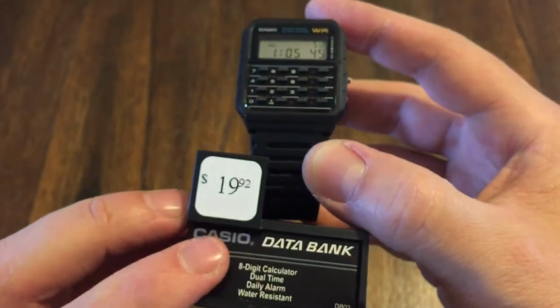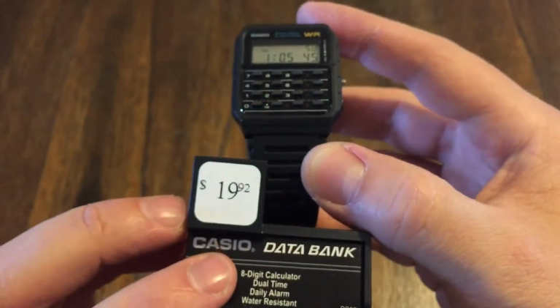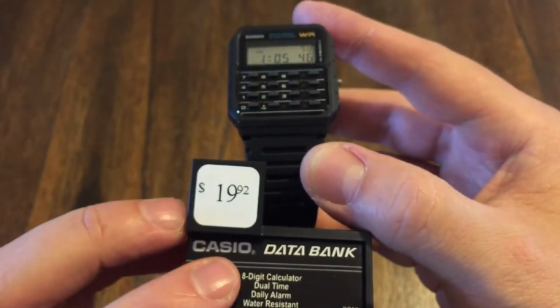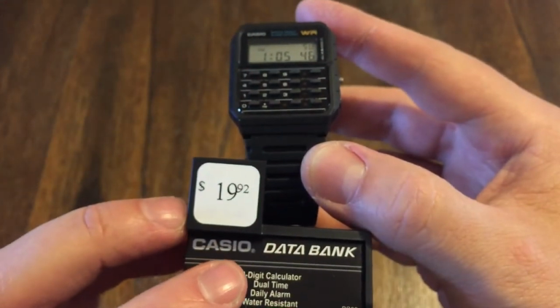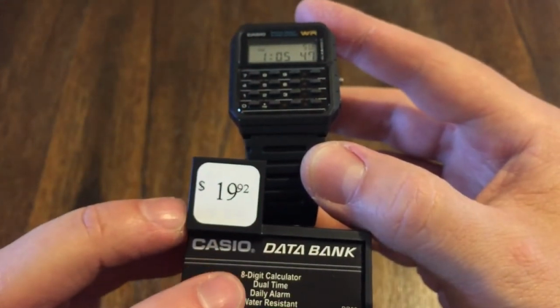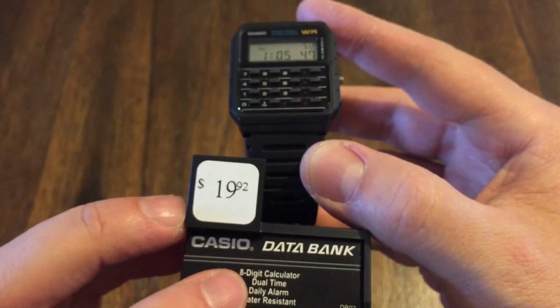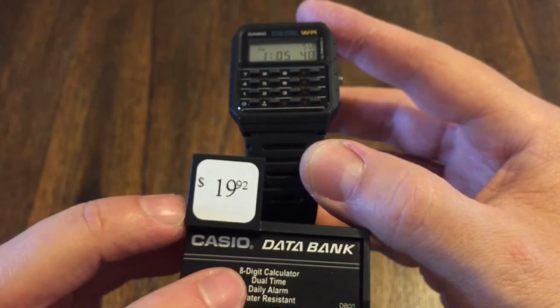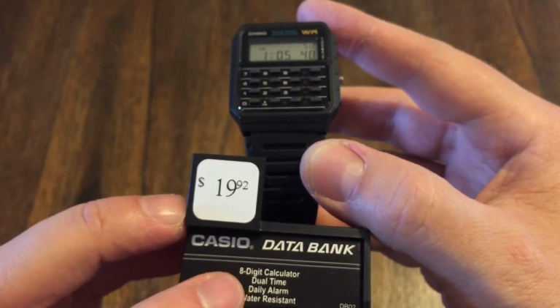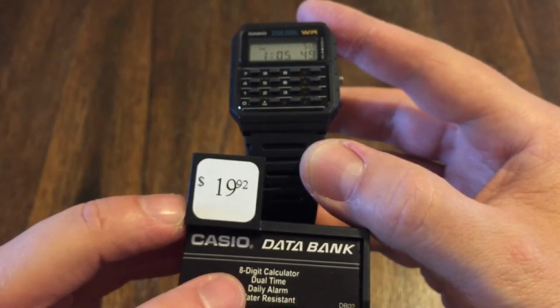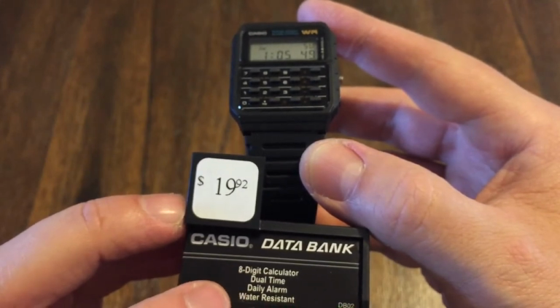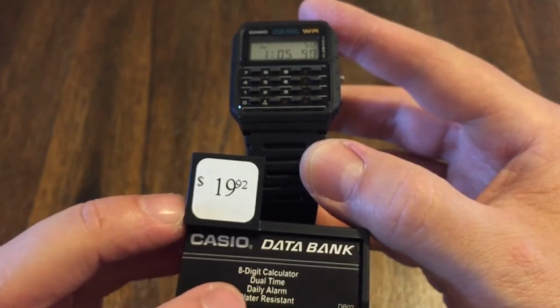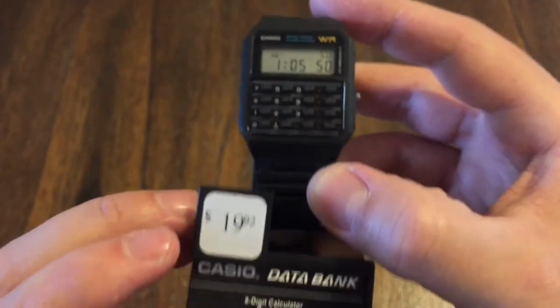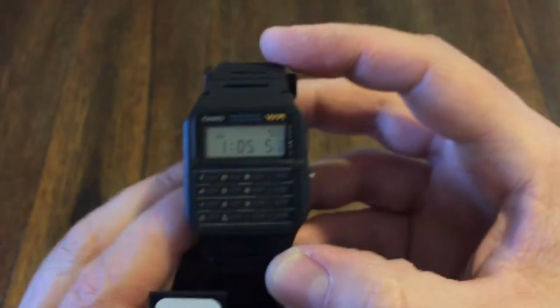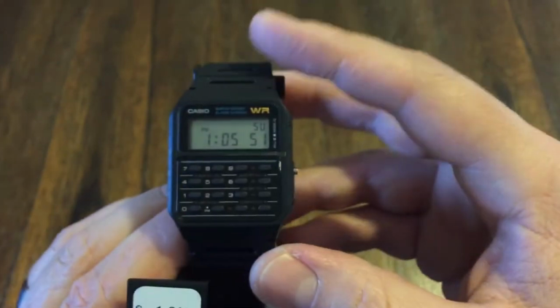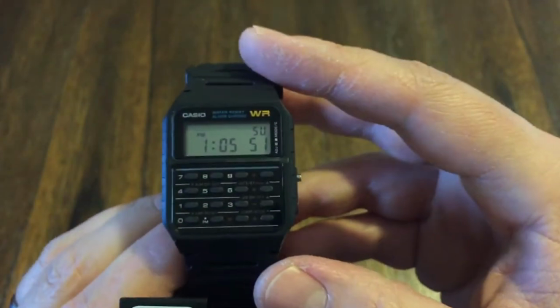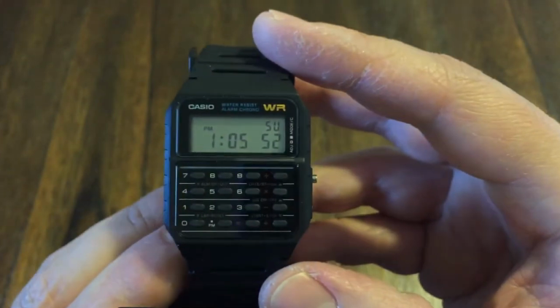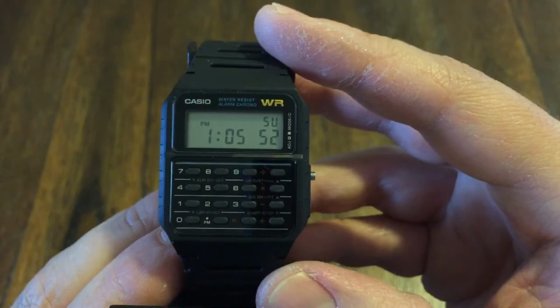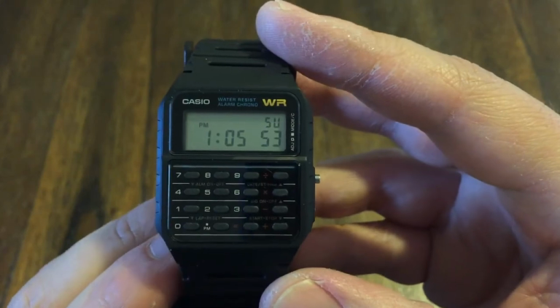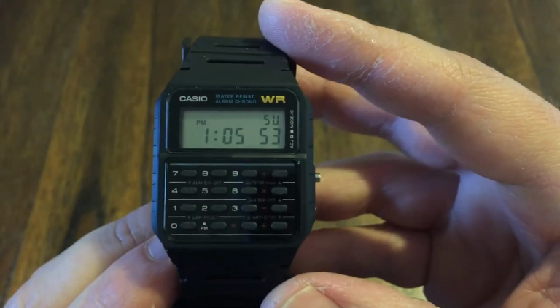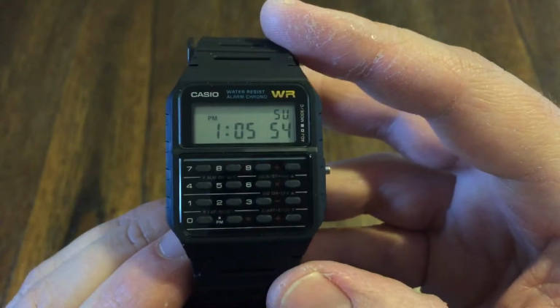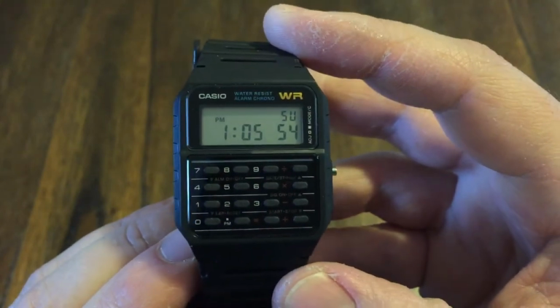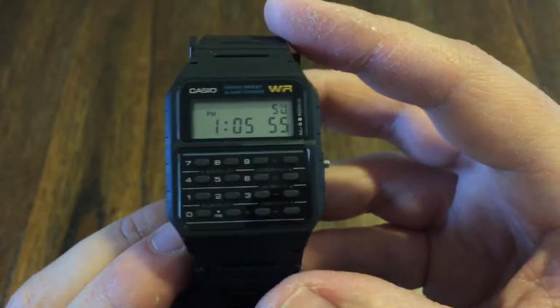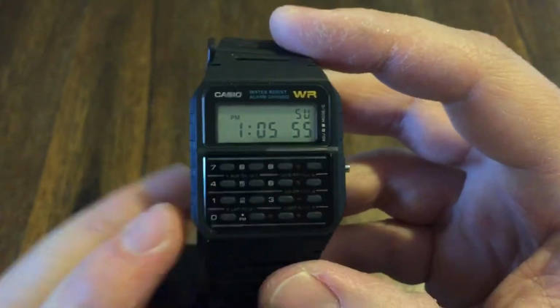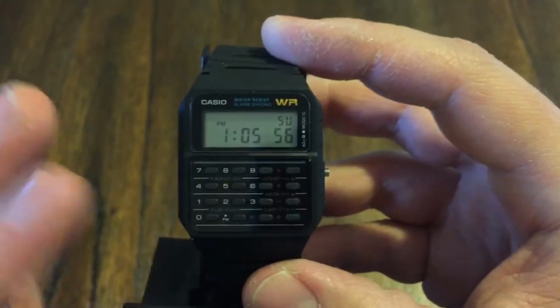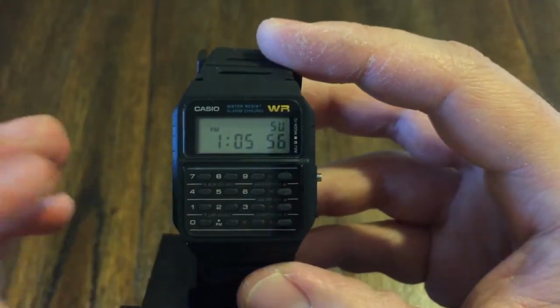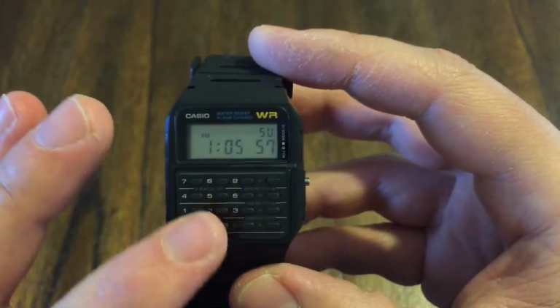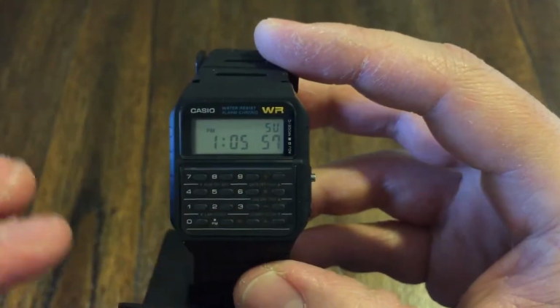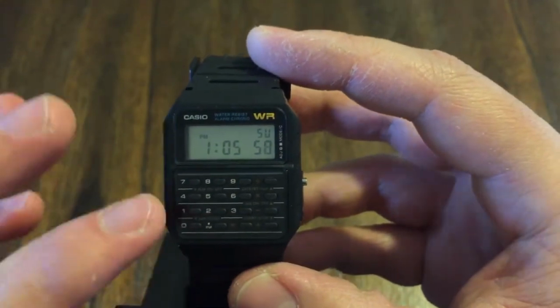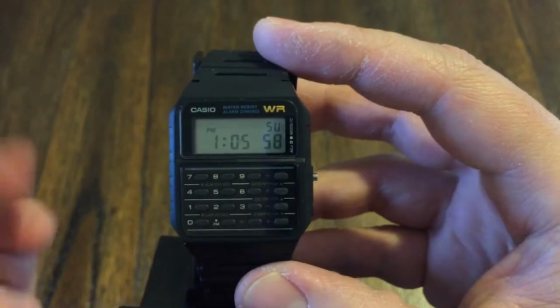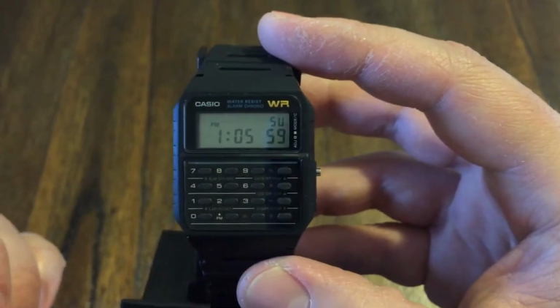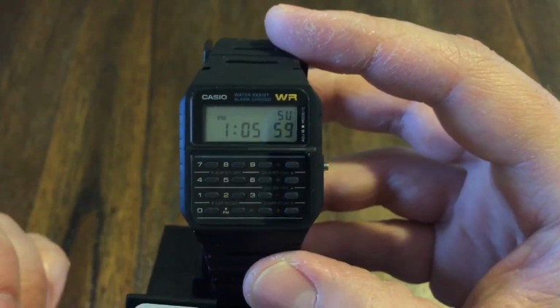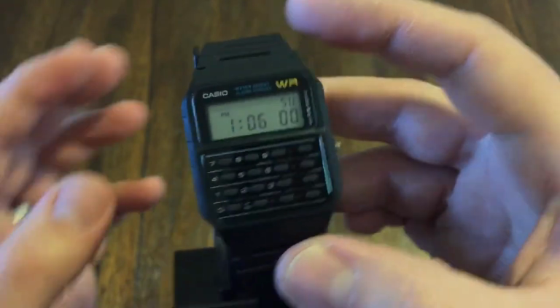You have an eight-digit calculator, dual time, daily alarm, and it's water resistant — I believe 50 meters water resistant. This is perfect; you can do your math homework right there. I mean, you got it made.